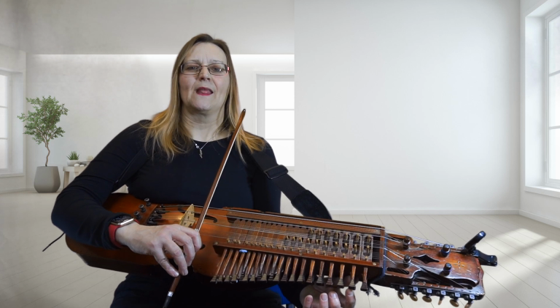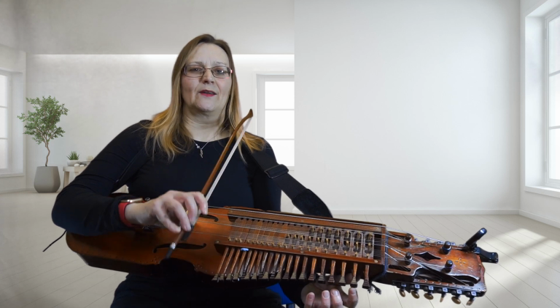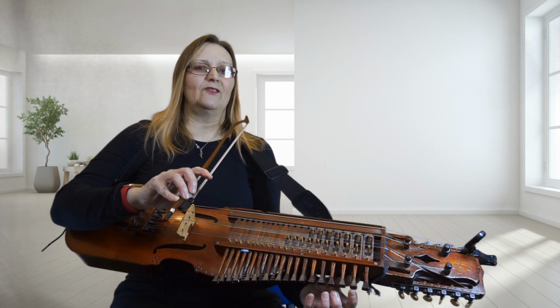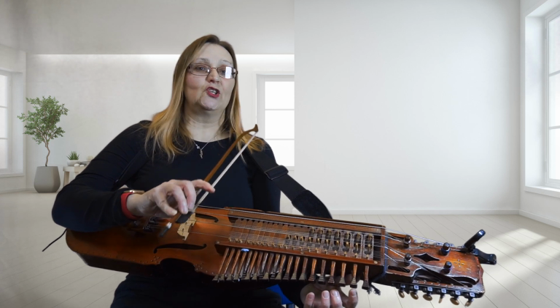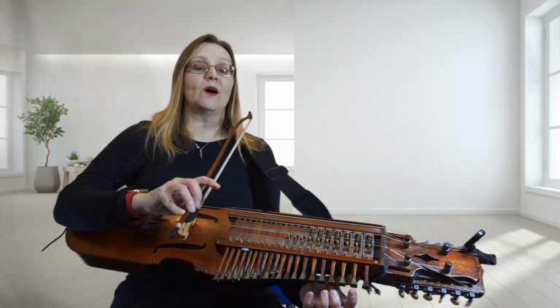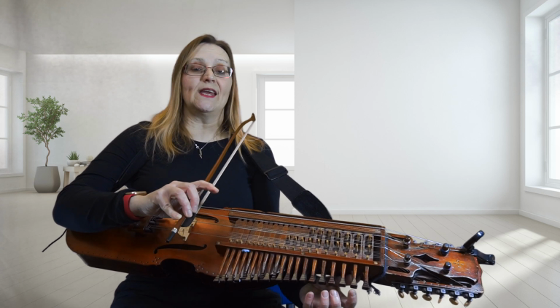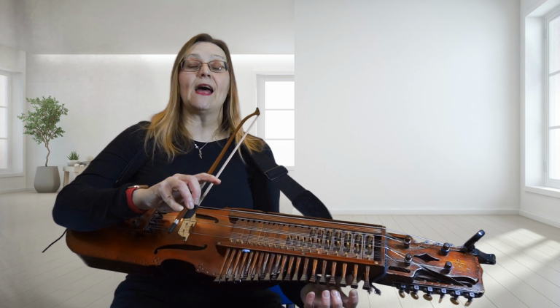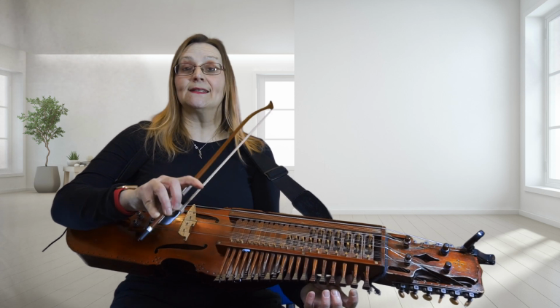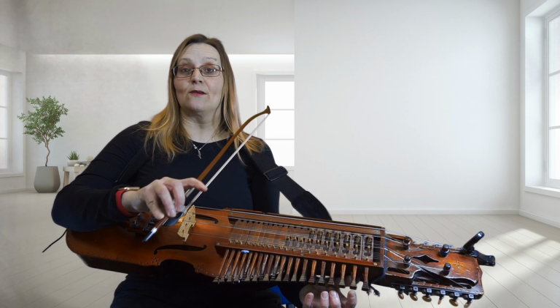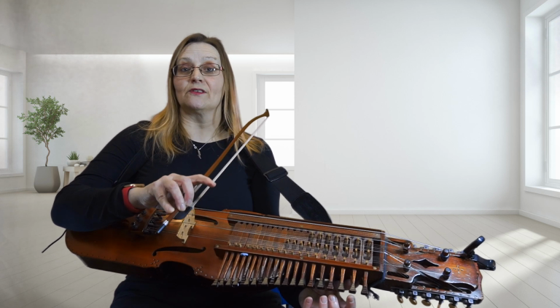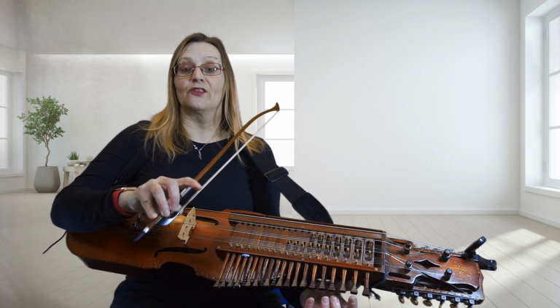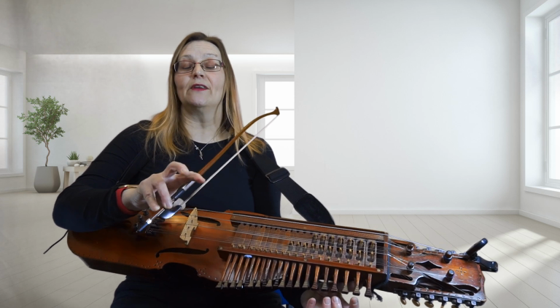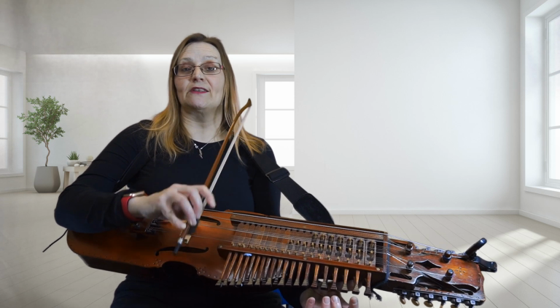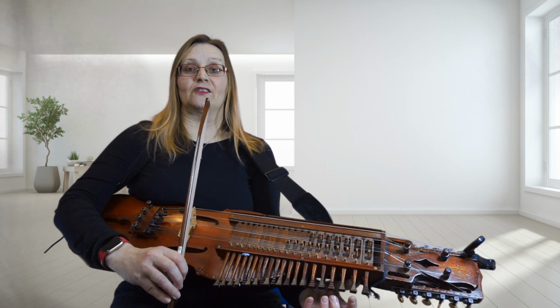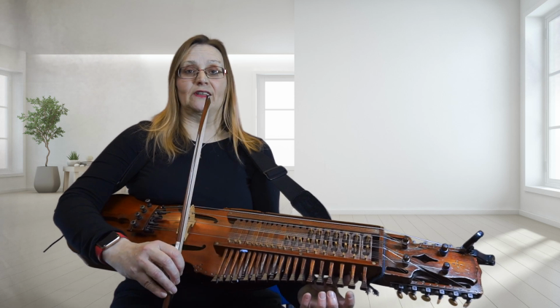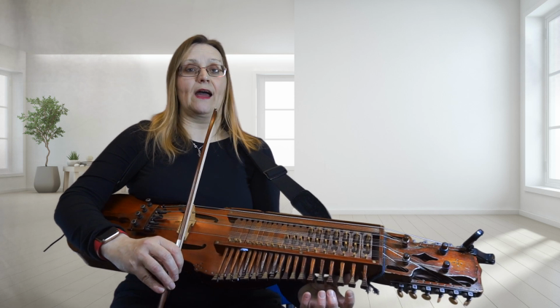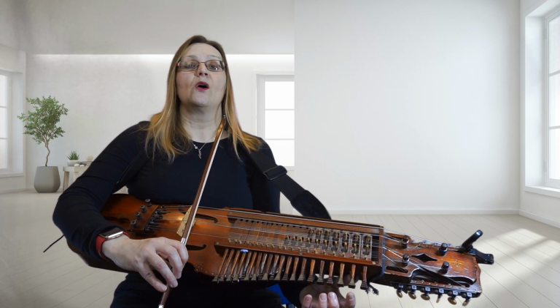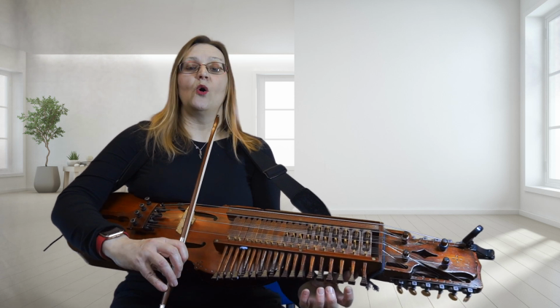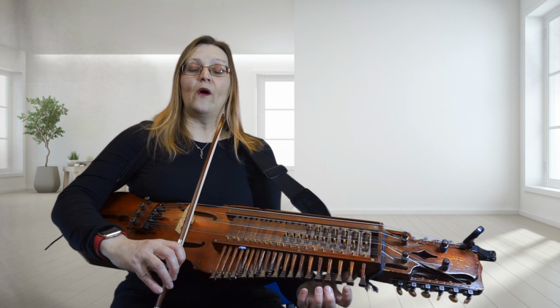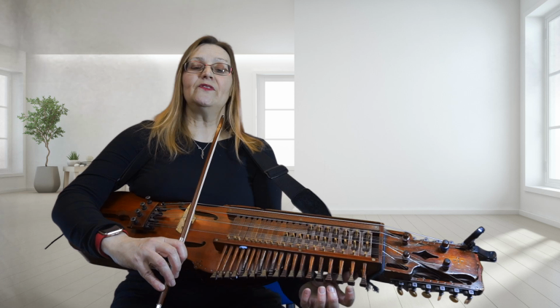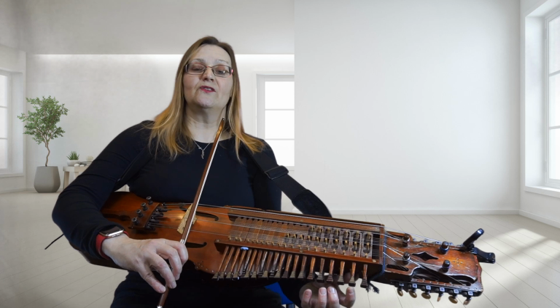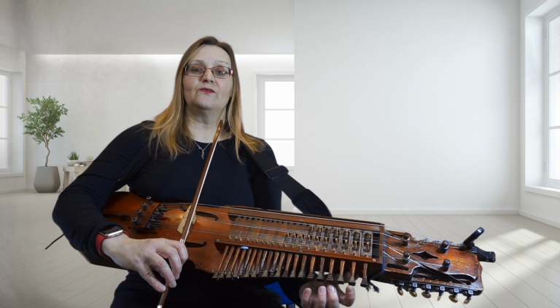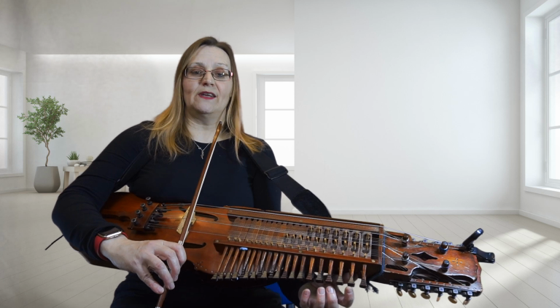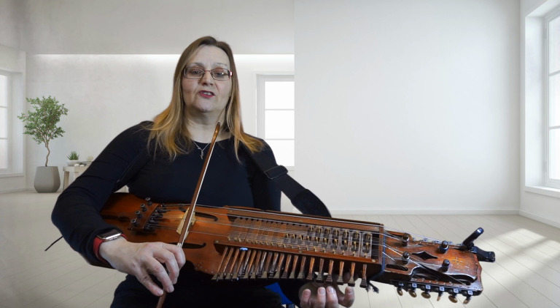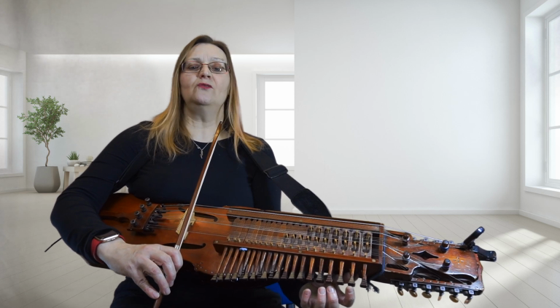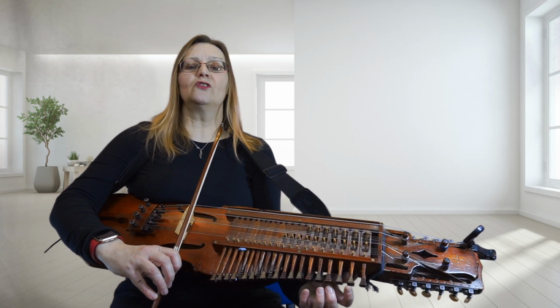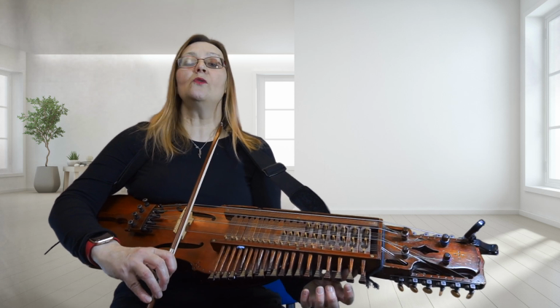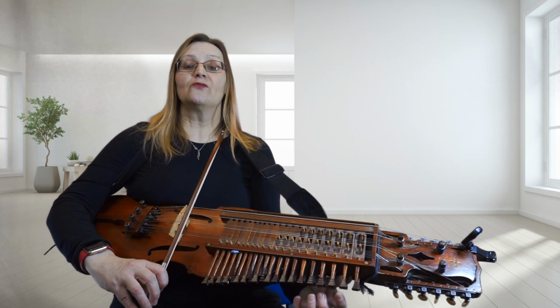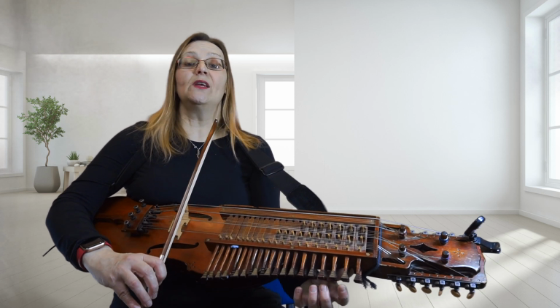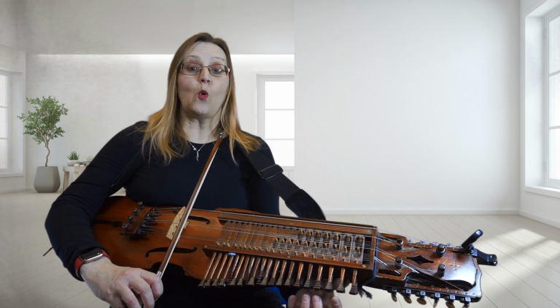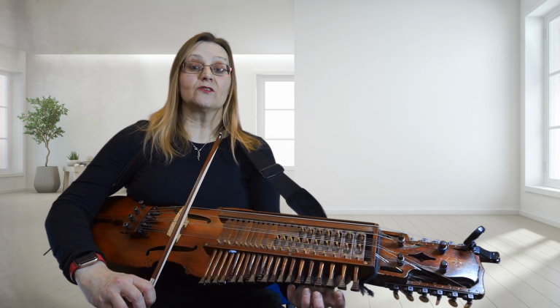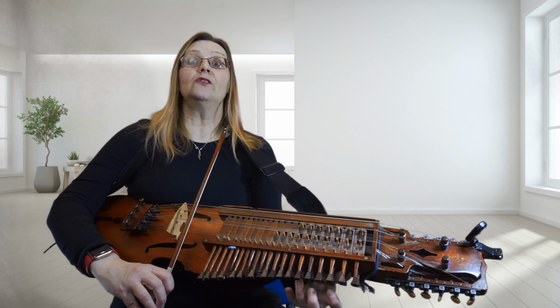I'm going to give you the two bars in and count the three rests that are there. One, two, three, two, two, three, one, two.